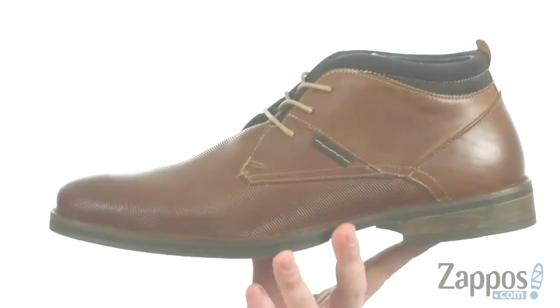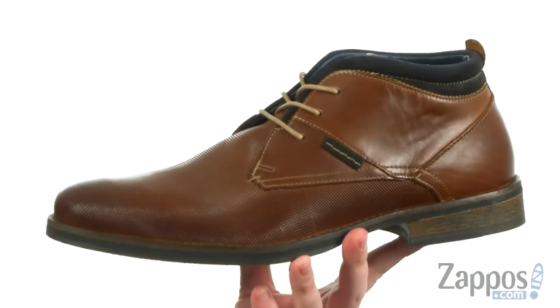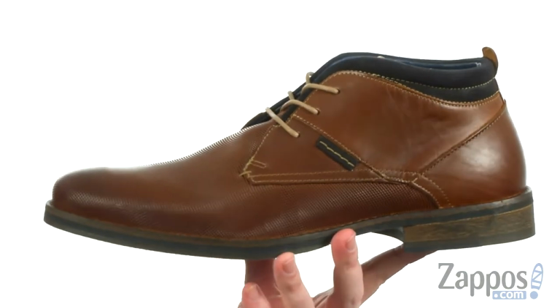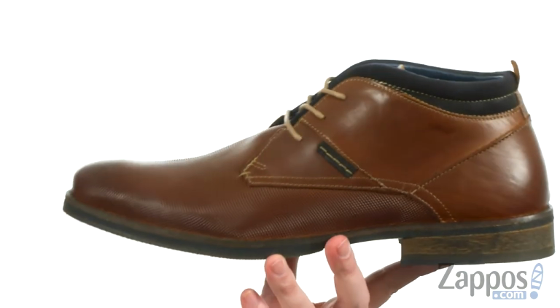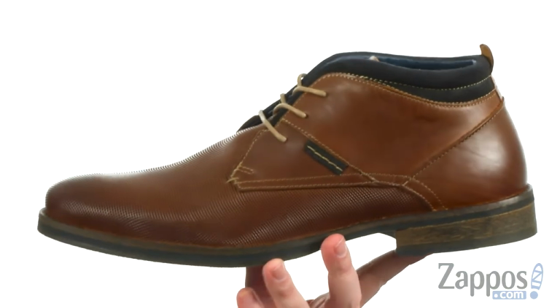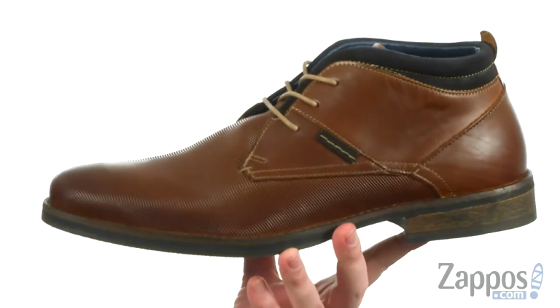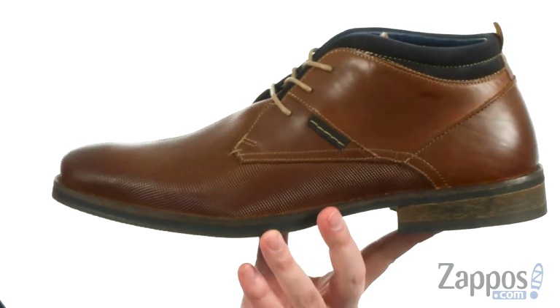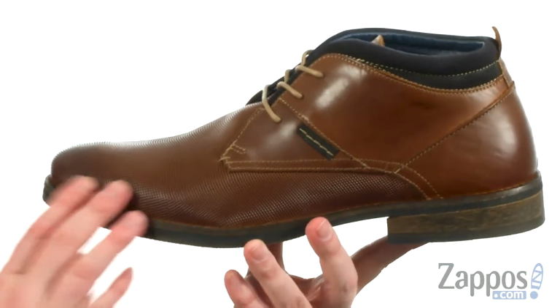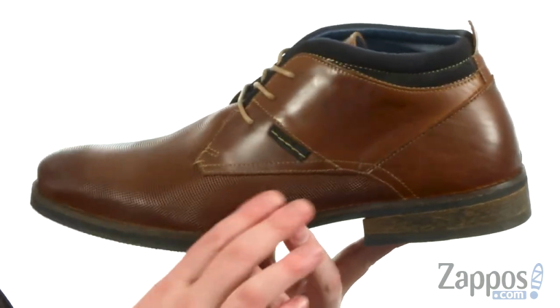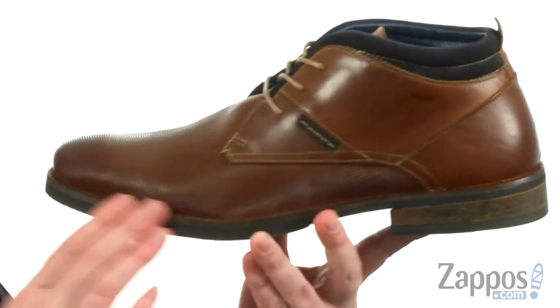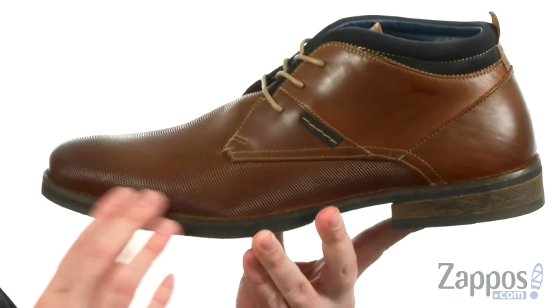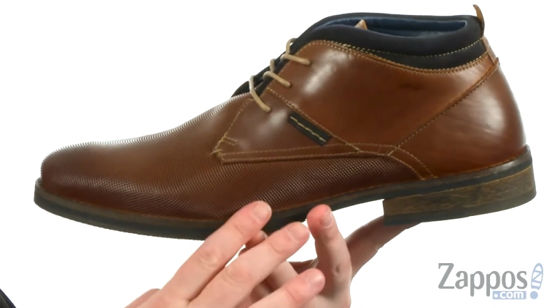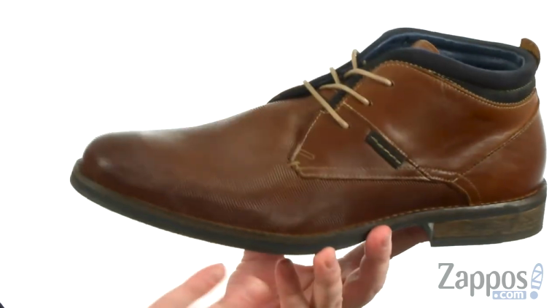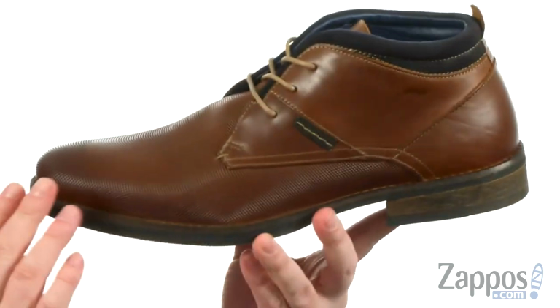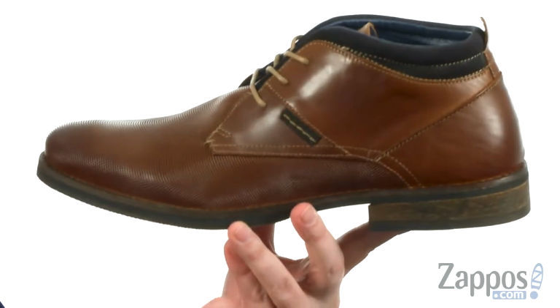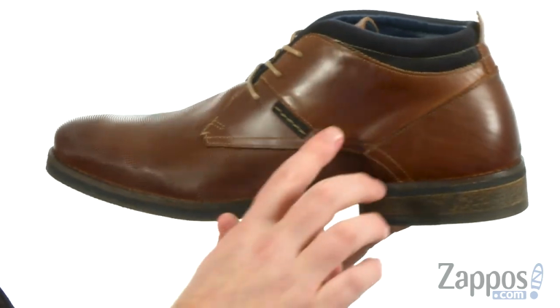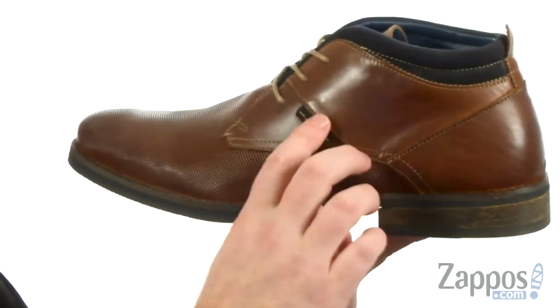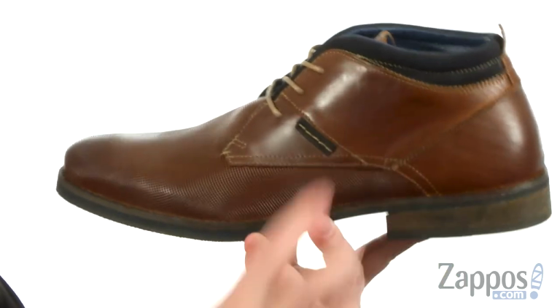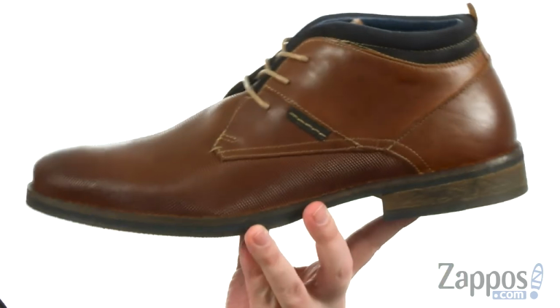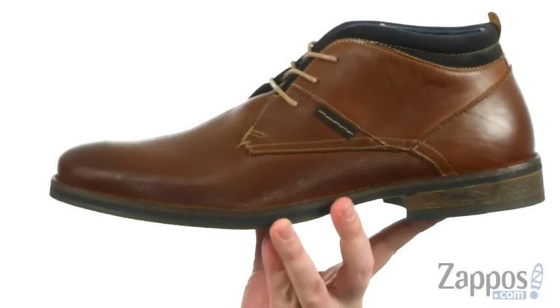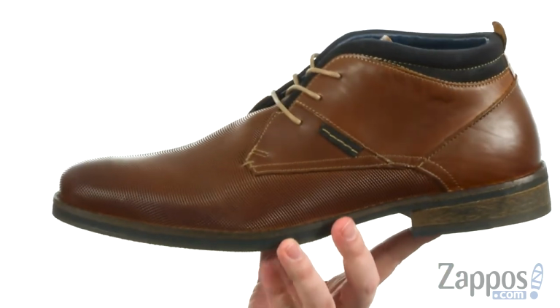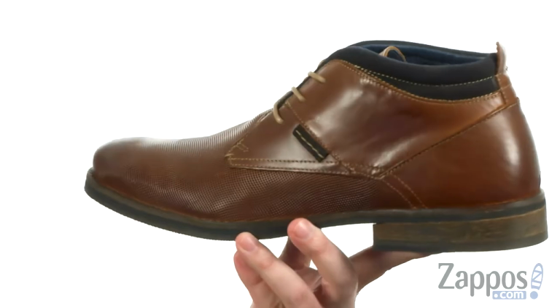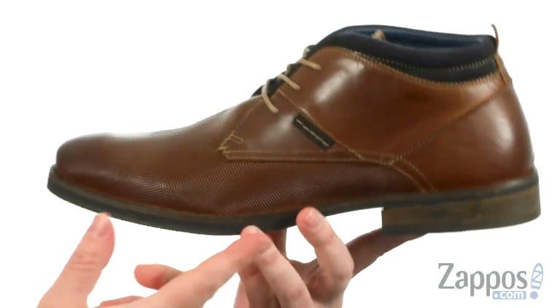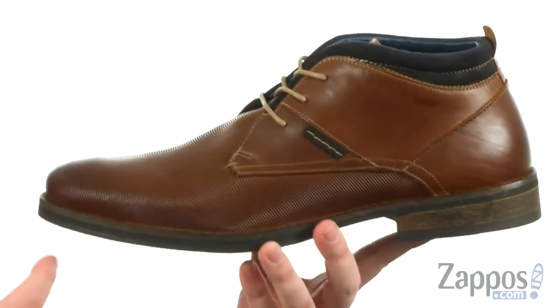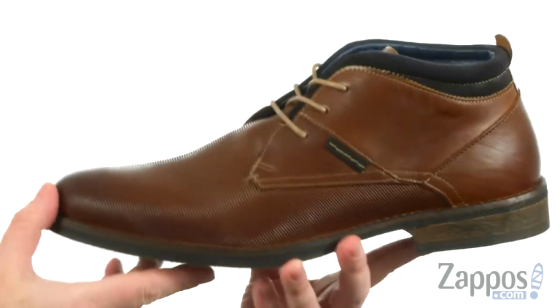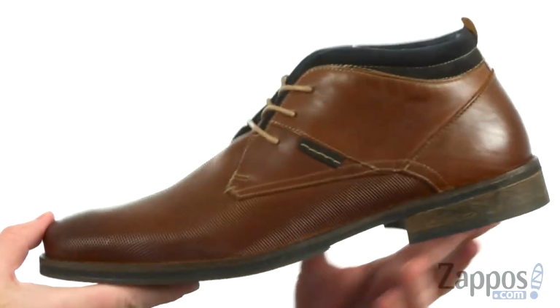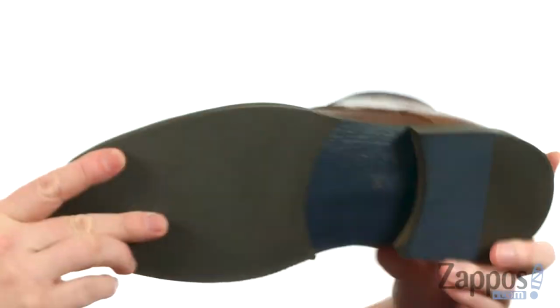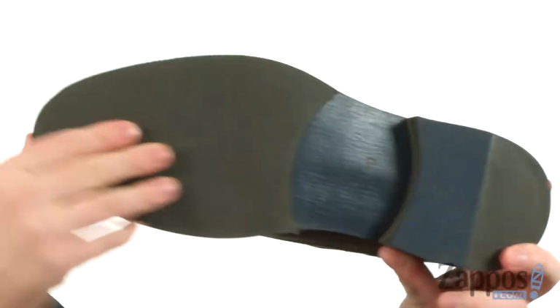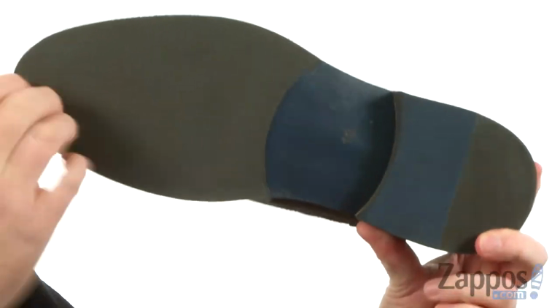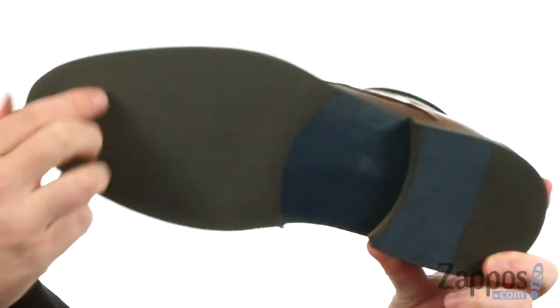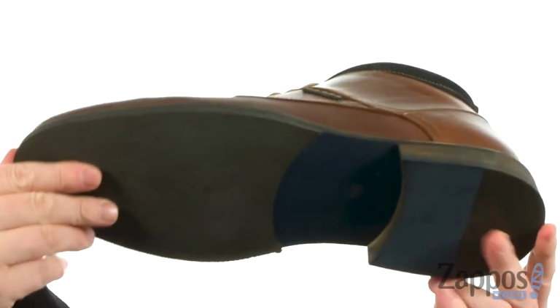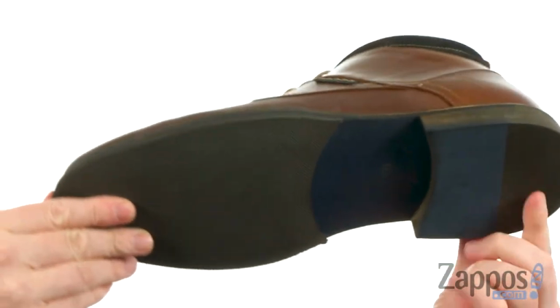This is one fine looking Chukka-inspired boot. The star of this, in my opinion, has got to be this textured leather up front — just creates a cool look and a nice contrast with the smooth leather there in the back. Nice contrast stitching throughout as well, and a rugged outsole on this bad boy with a split texture on the heel.